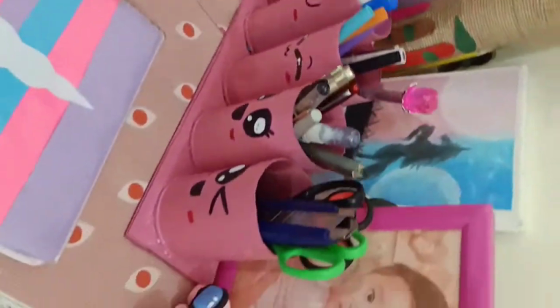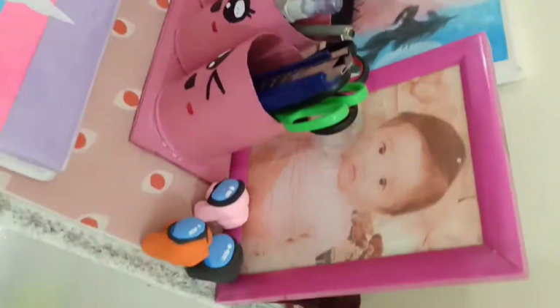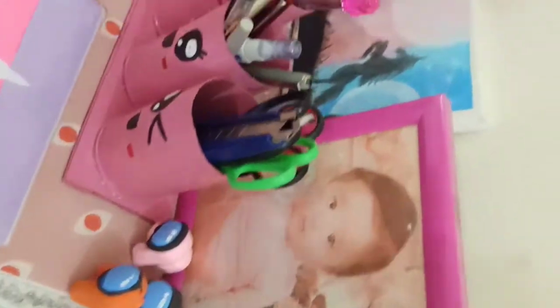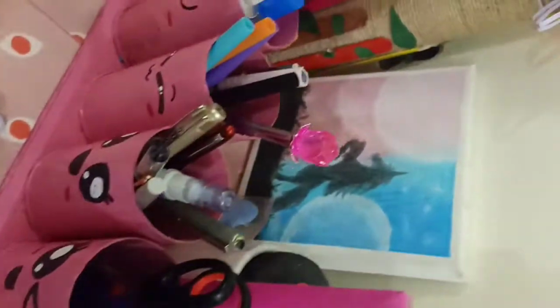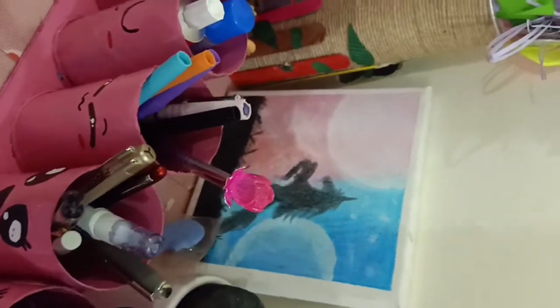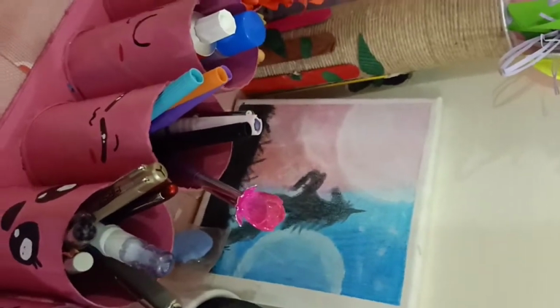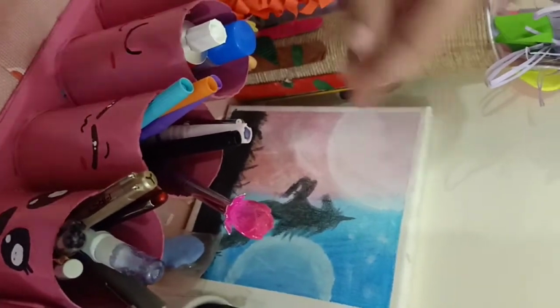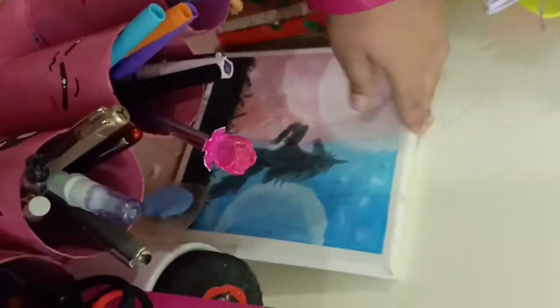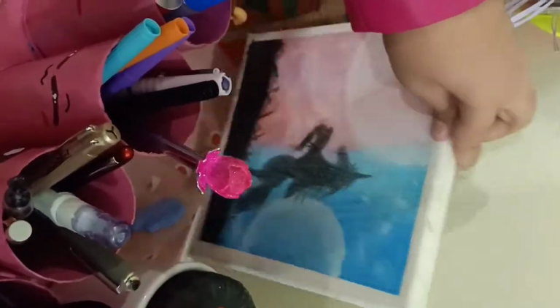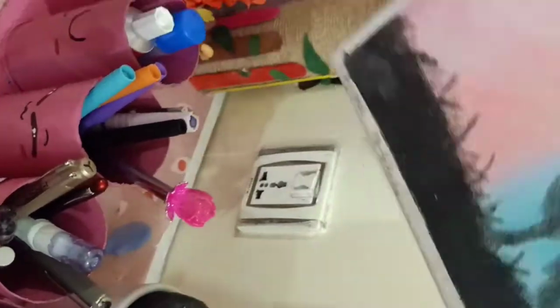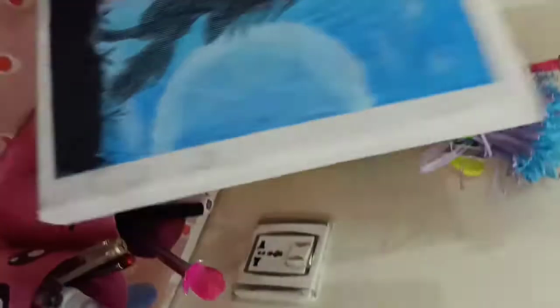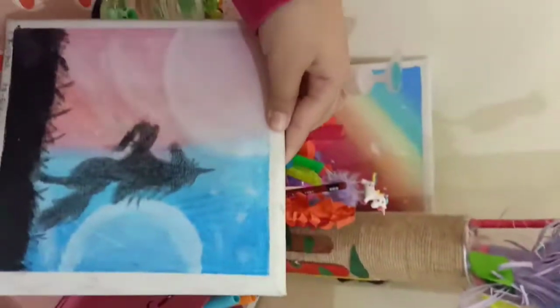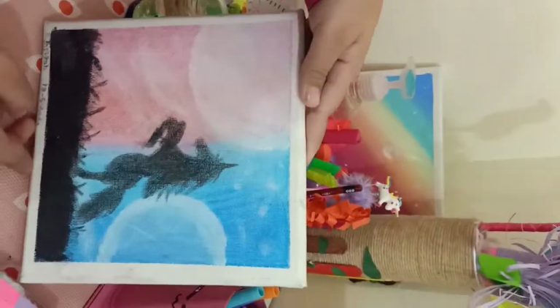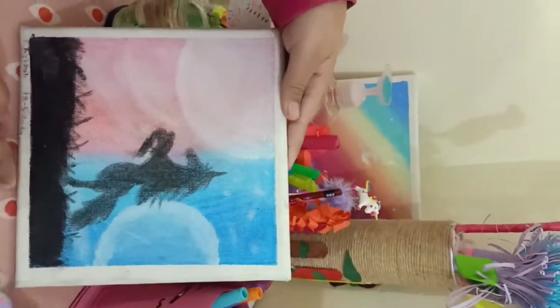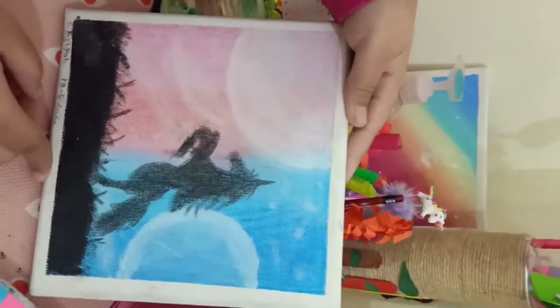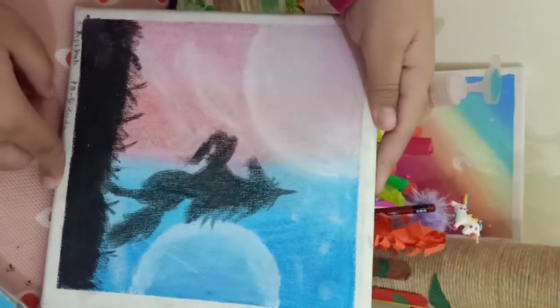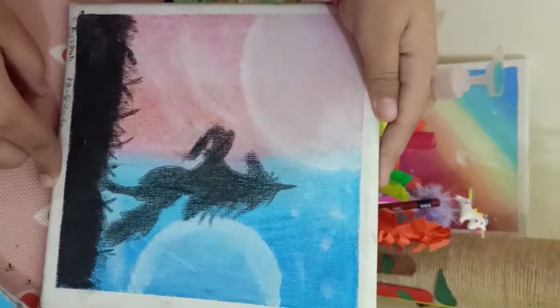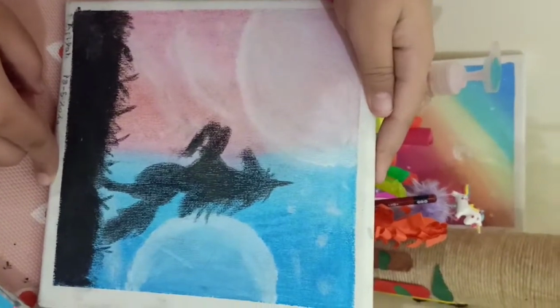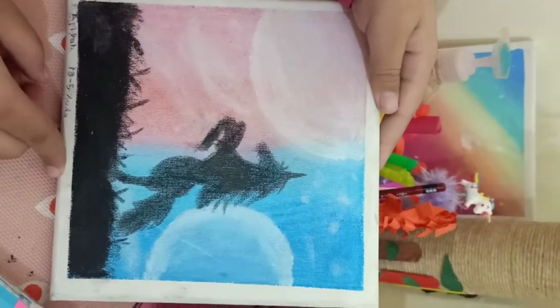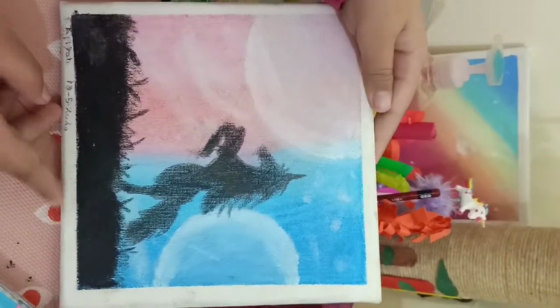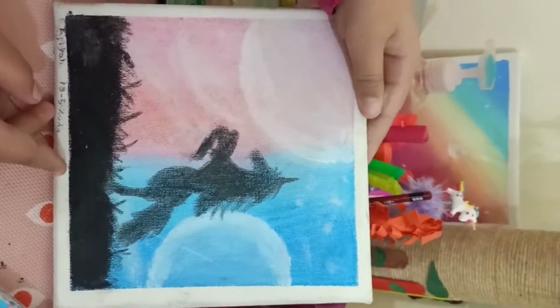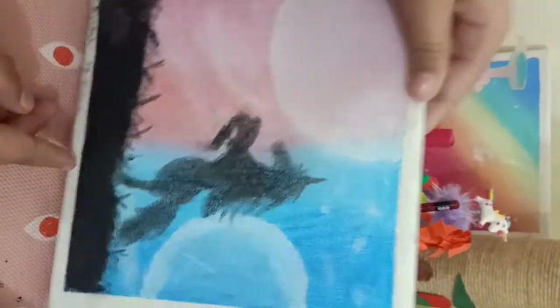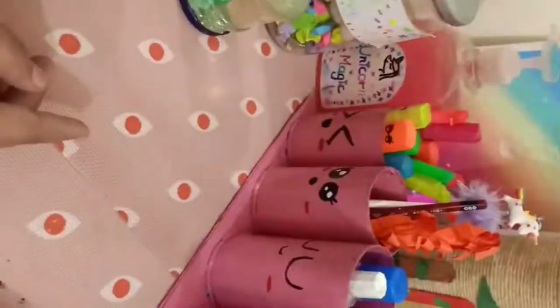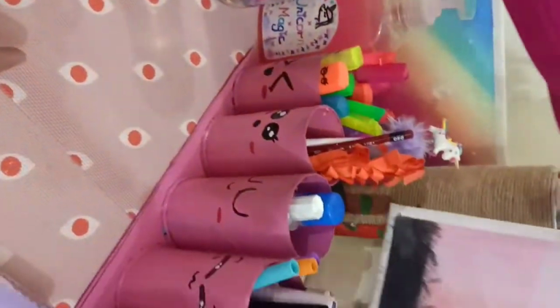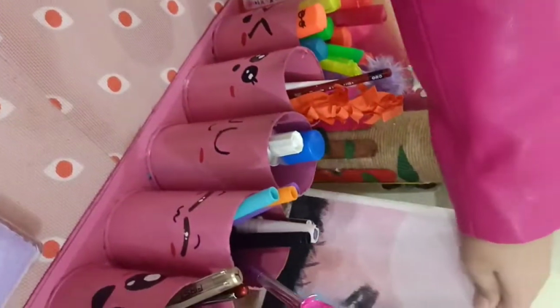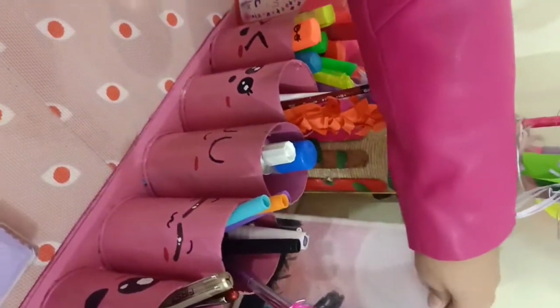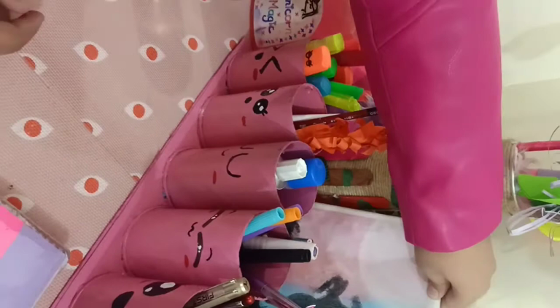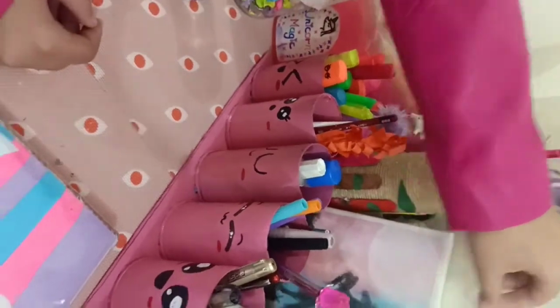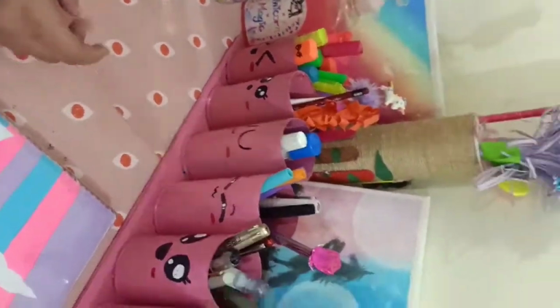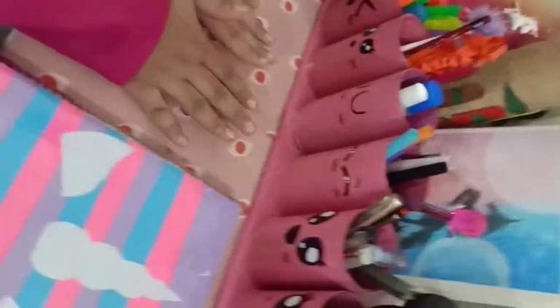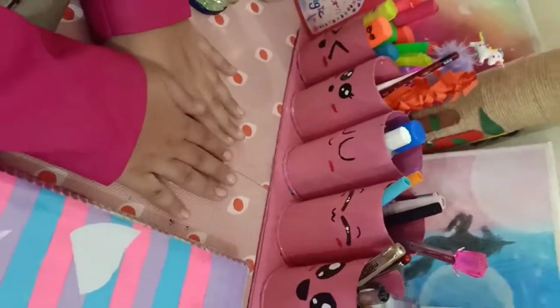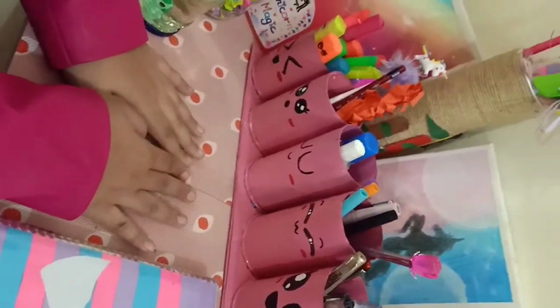And I also made this drawing with oil pastels. It was very easy — I will also show you how to make those.